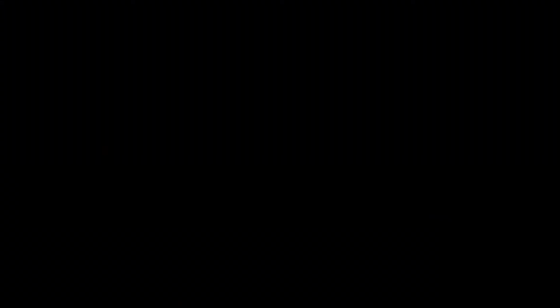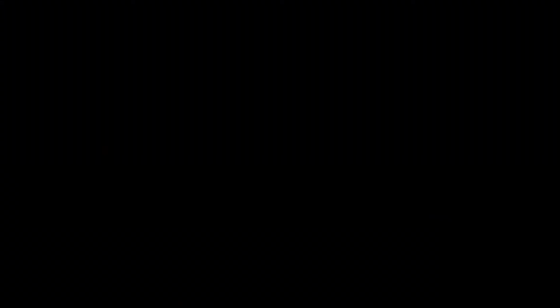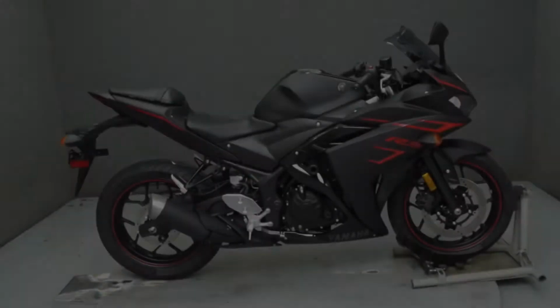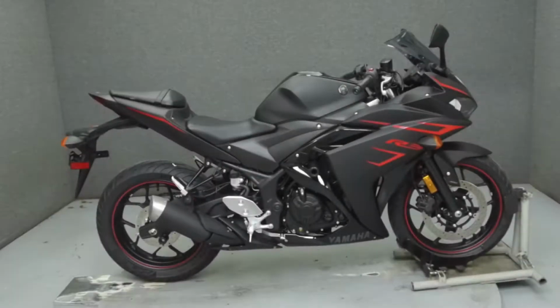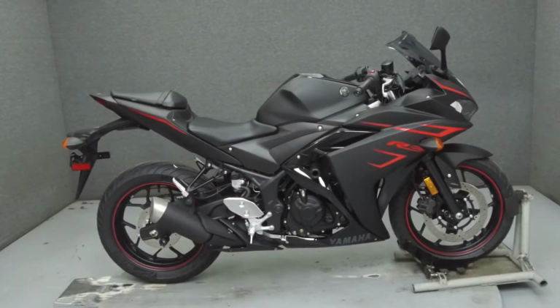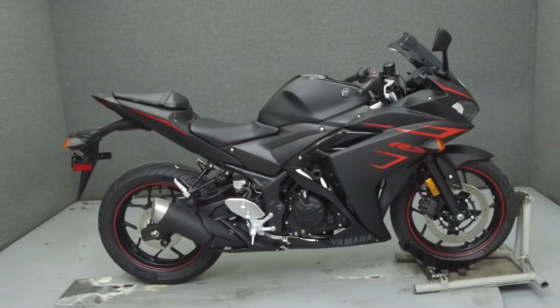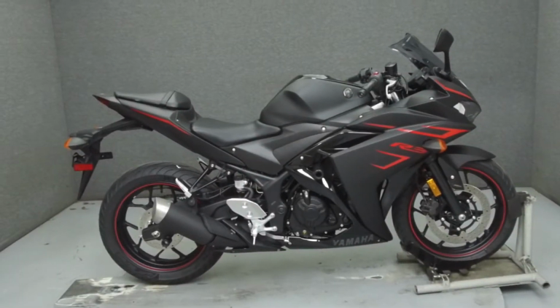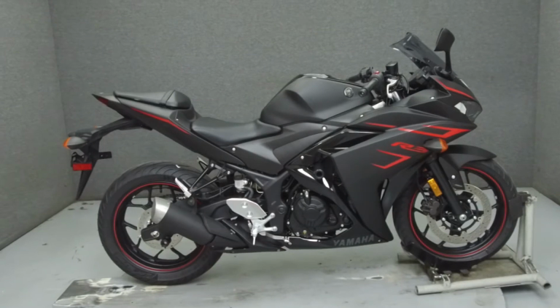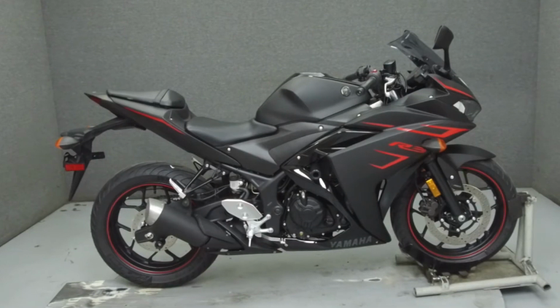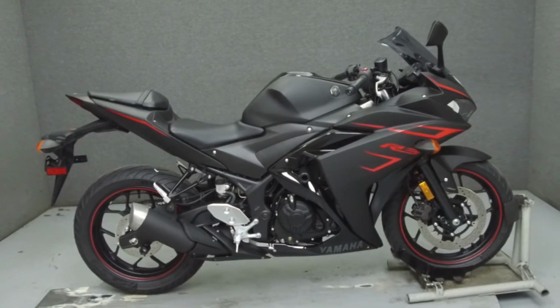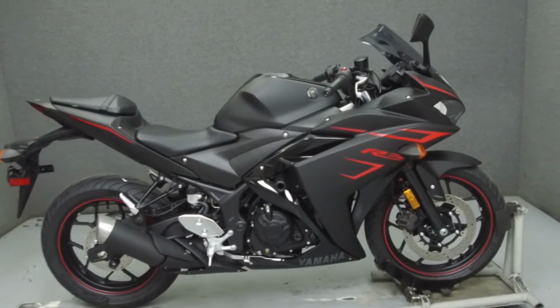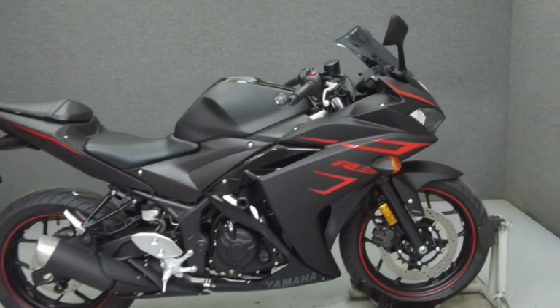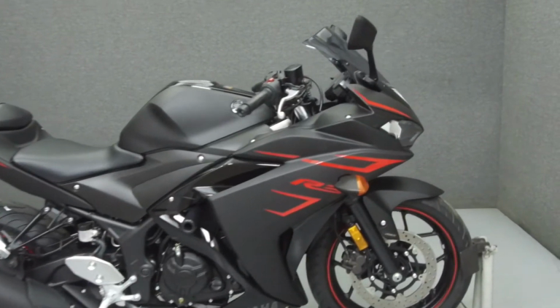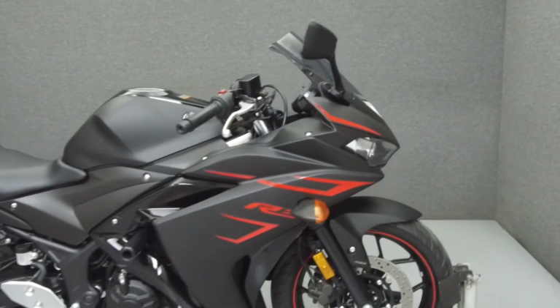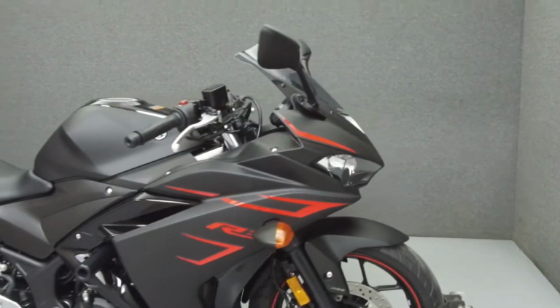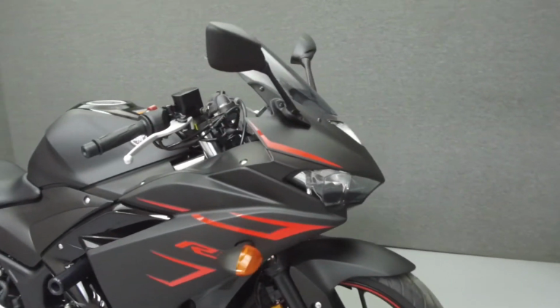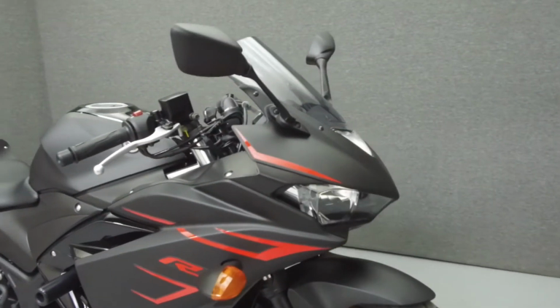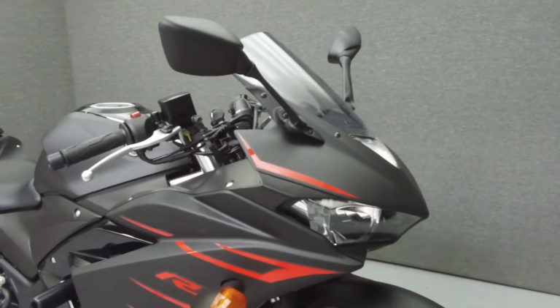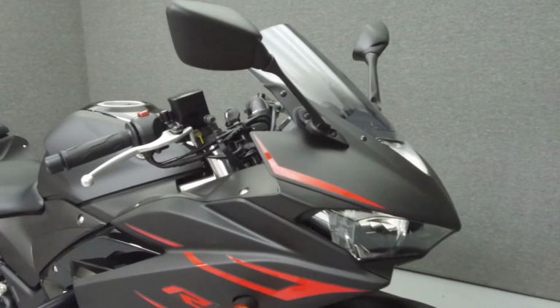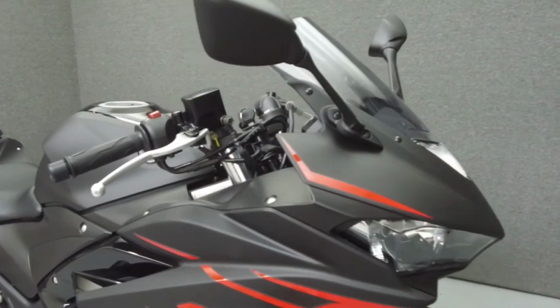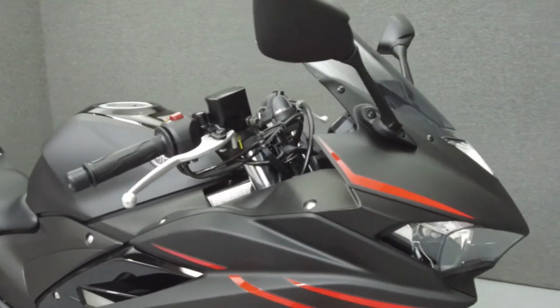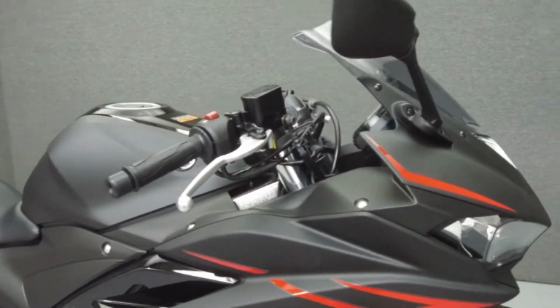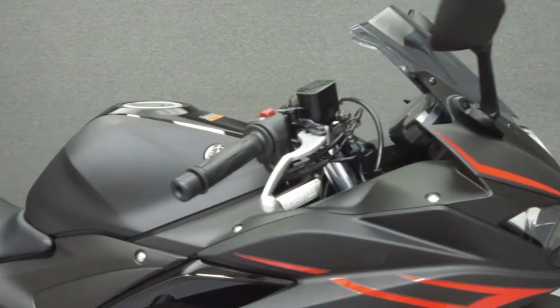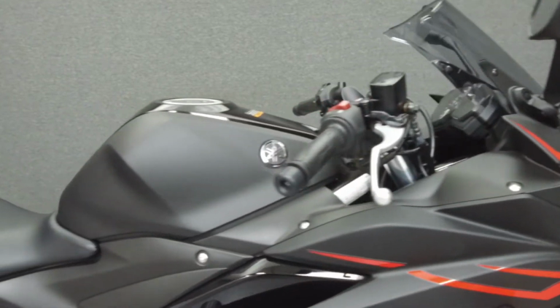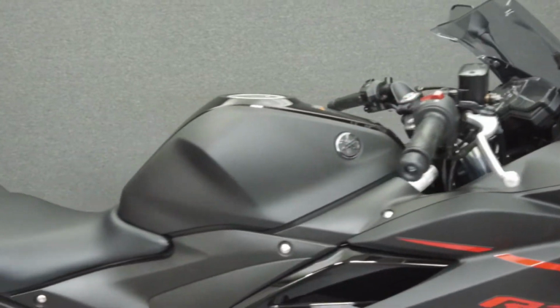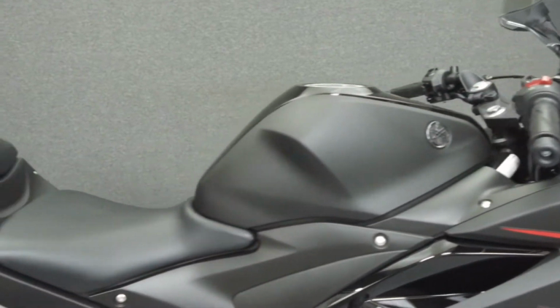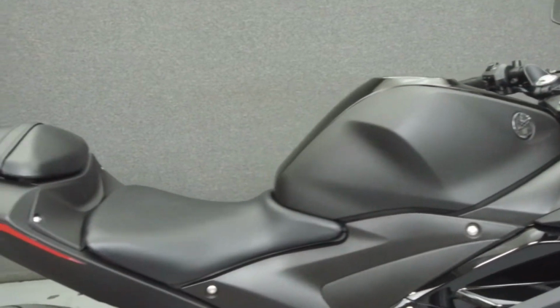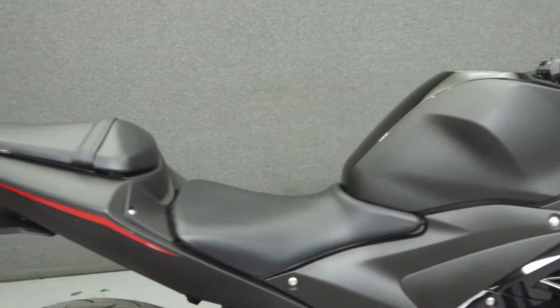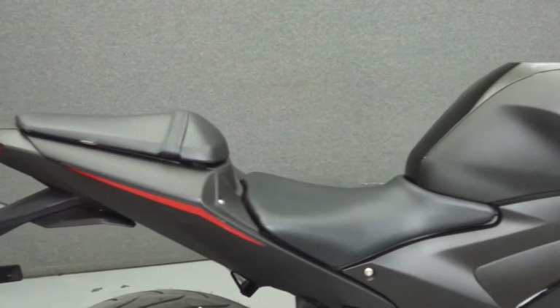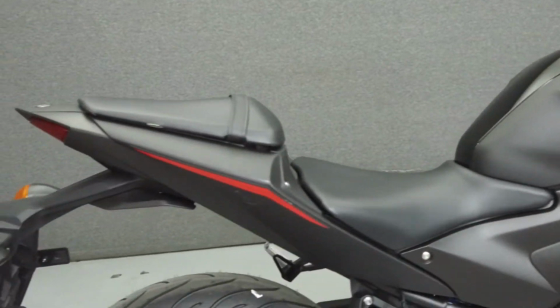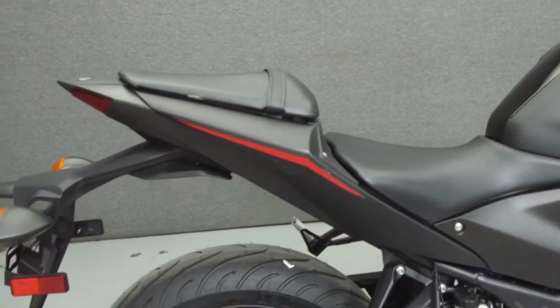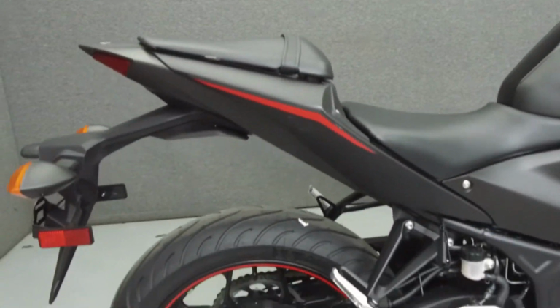Hey everyone, this is Keegan from National Power Sports. Today we're going to take a look at this 2017 Yamaha YZF-R3 with 185 miles.